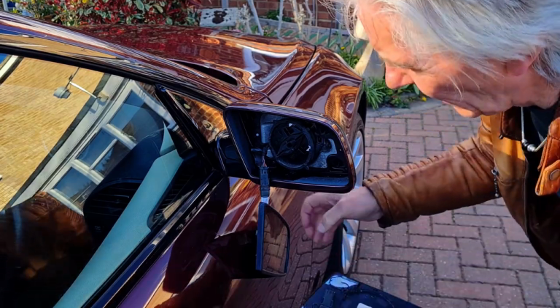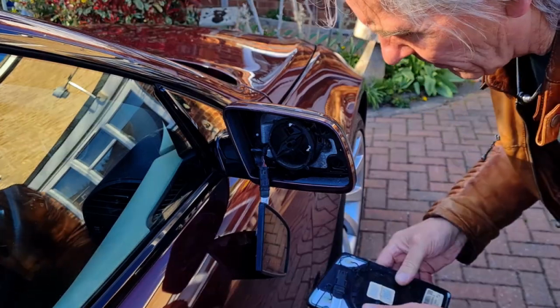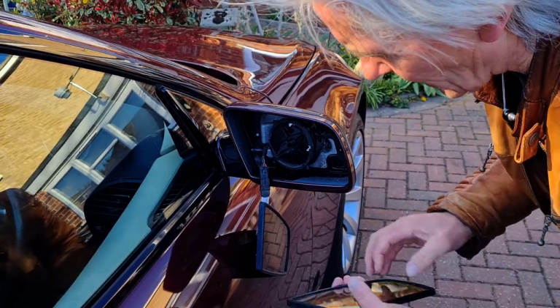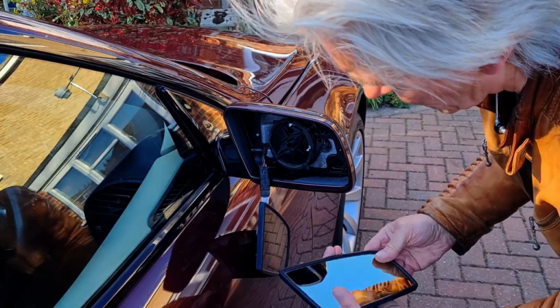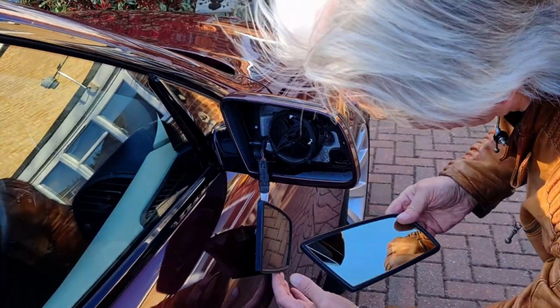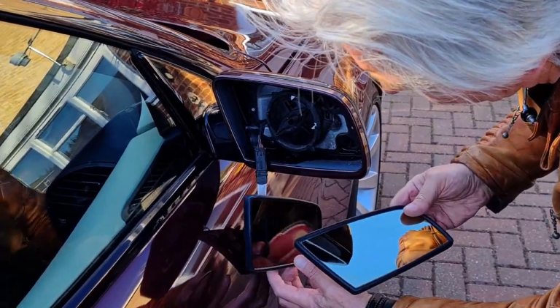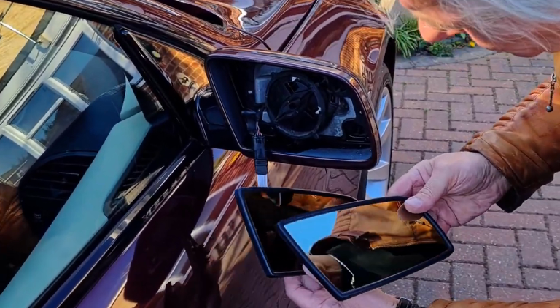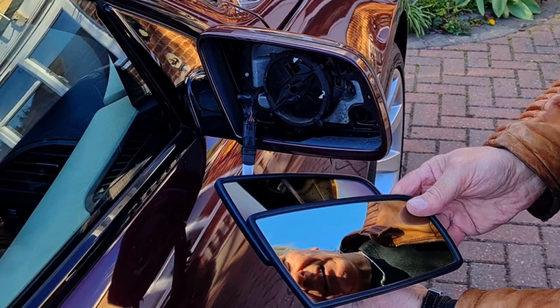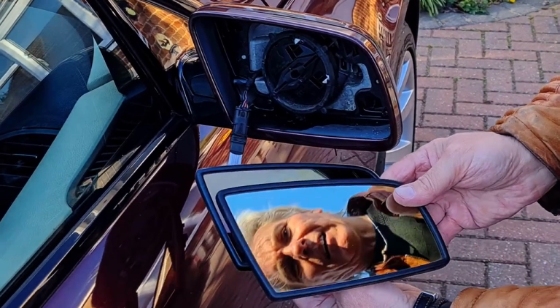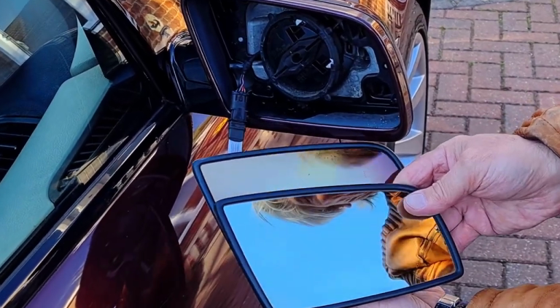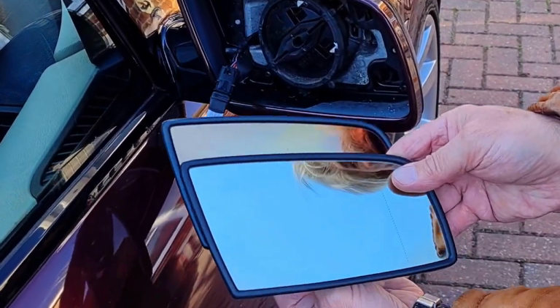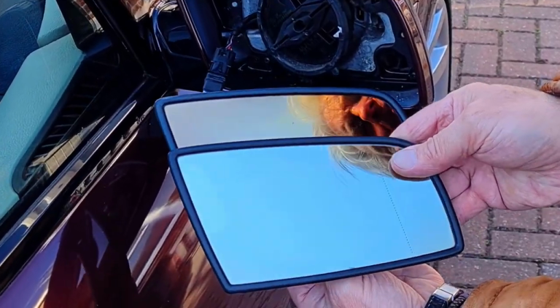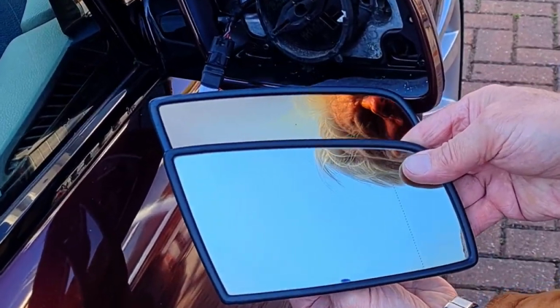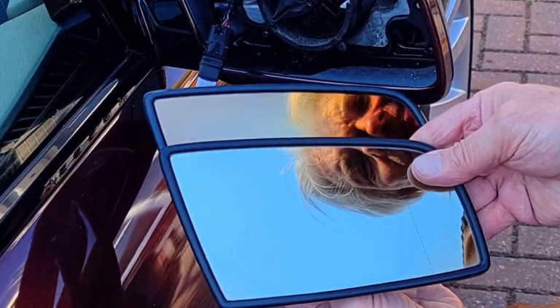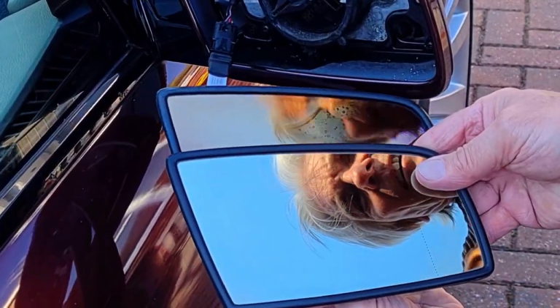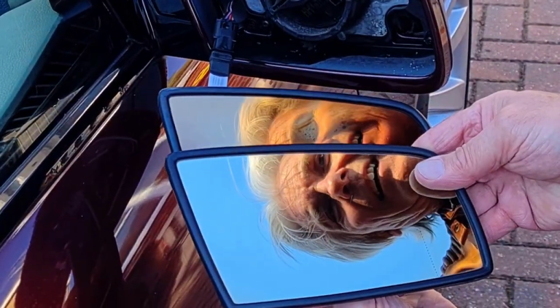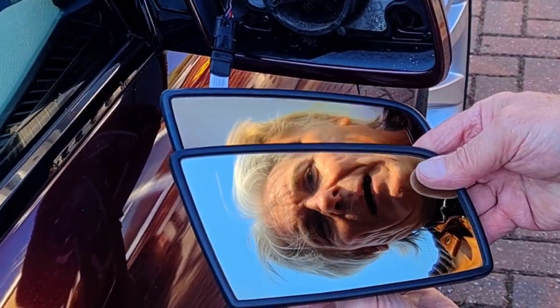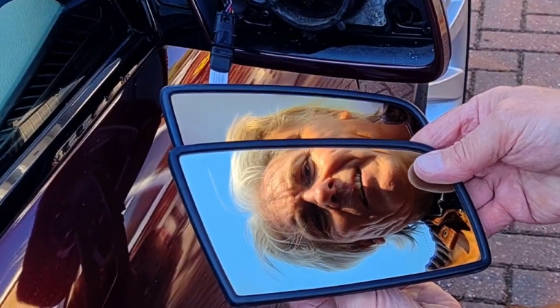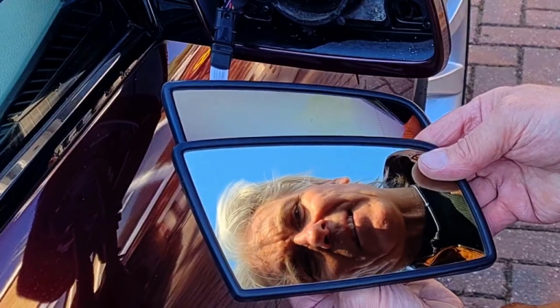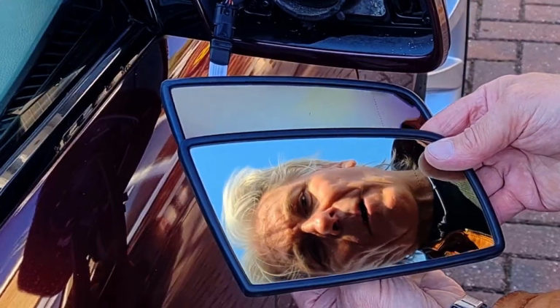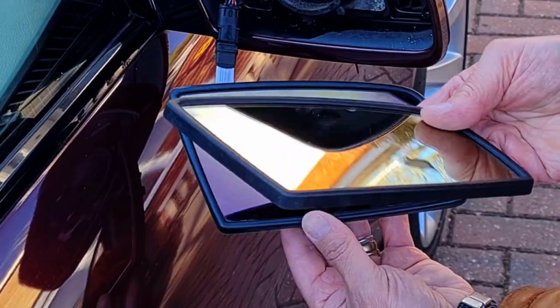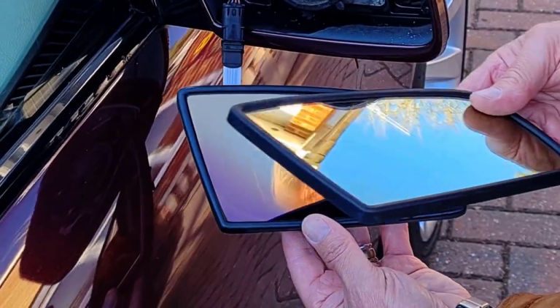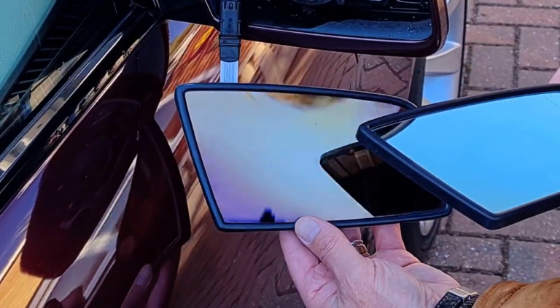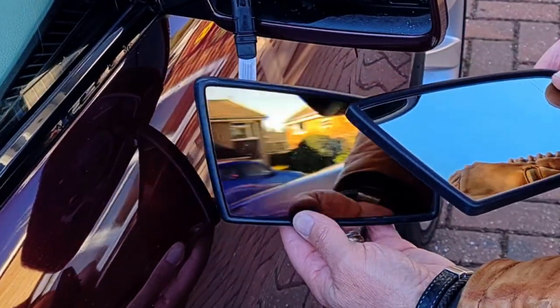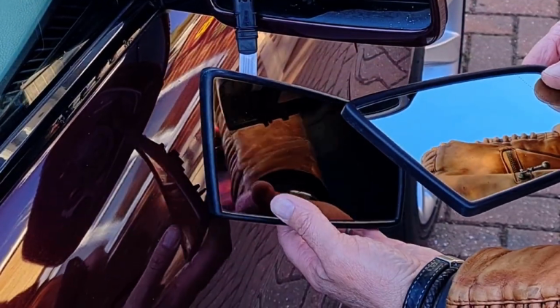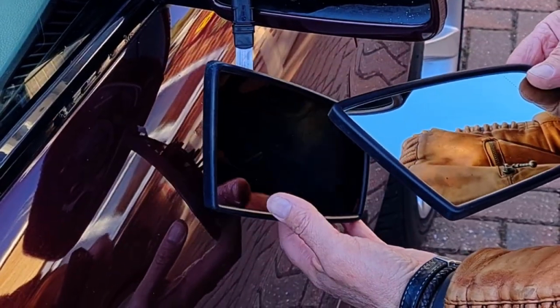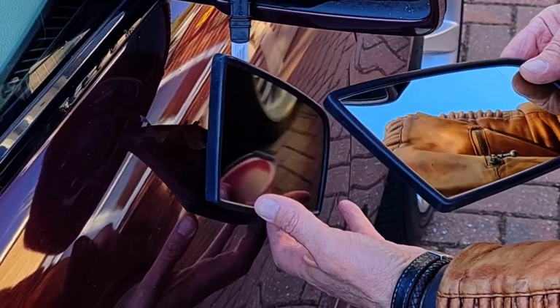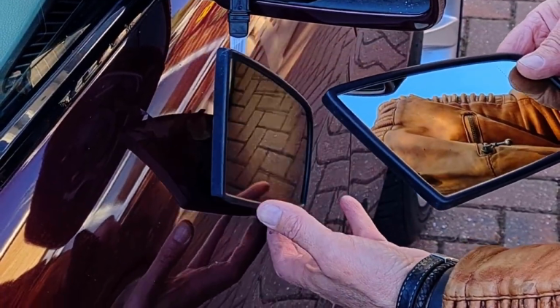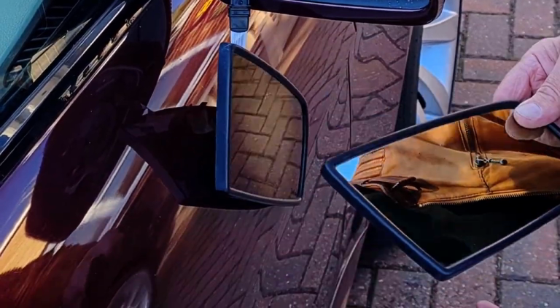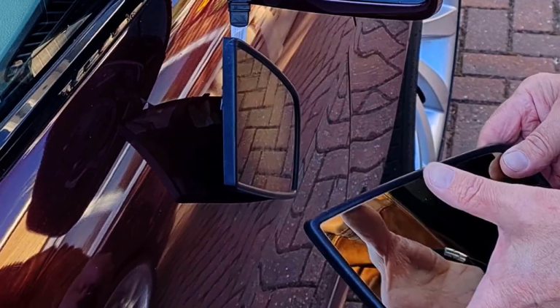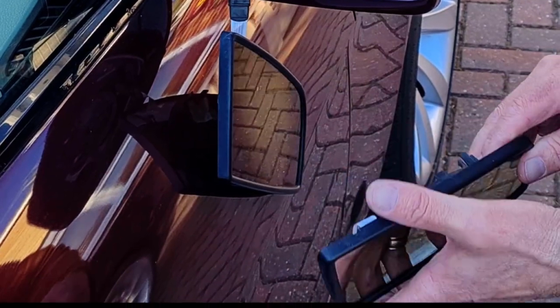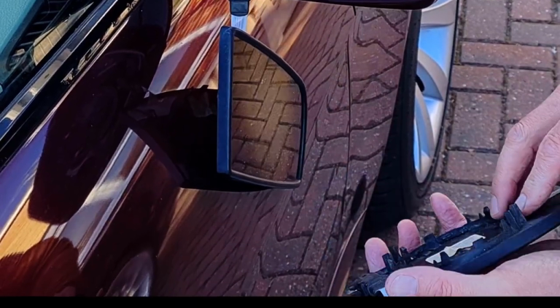Are they the same to start with? Yes, they are exactly the same — that's good. Absolutely exactly the same, apart from this one's a lot shinier. Right, let's have a look at that connector.